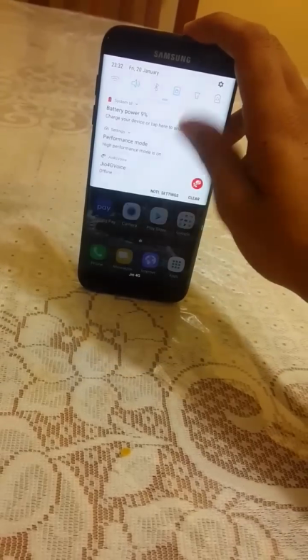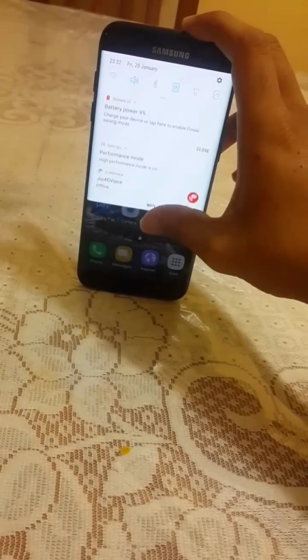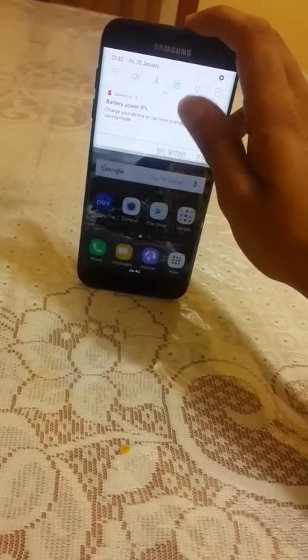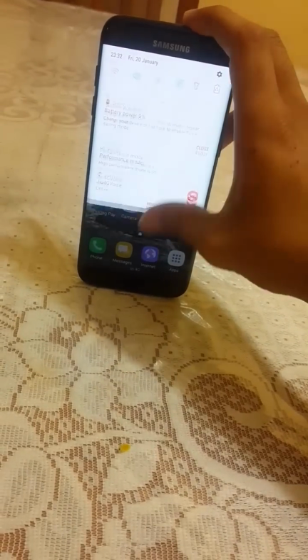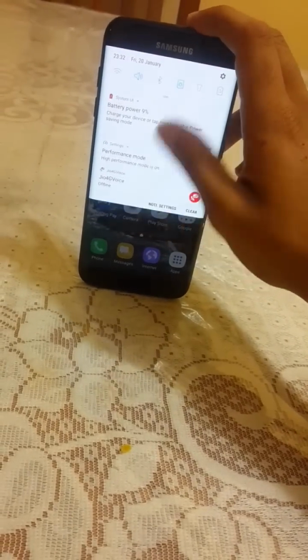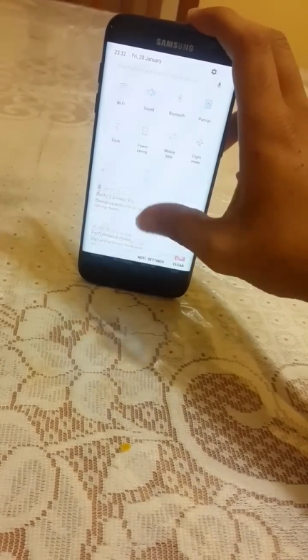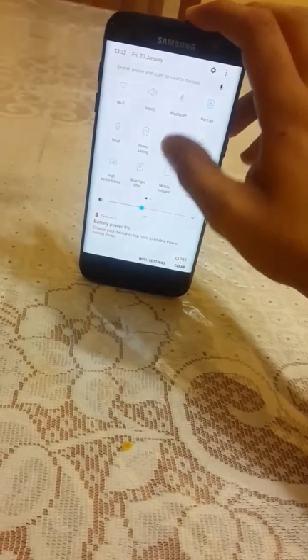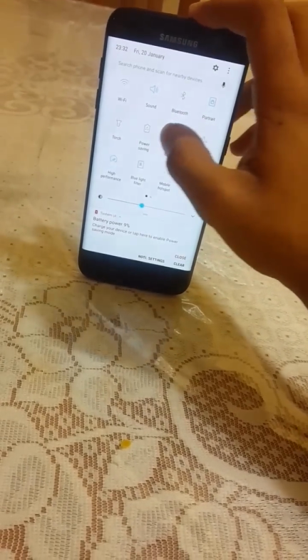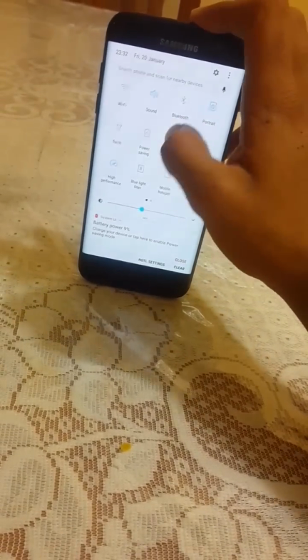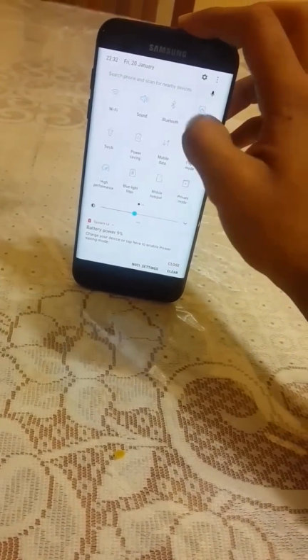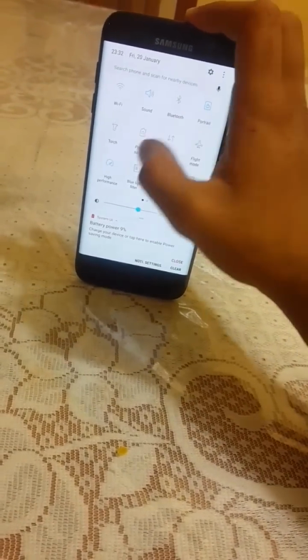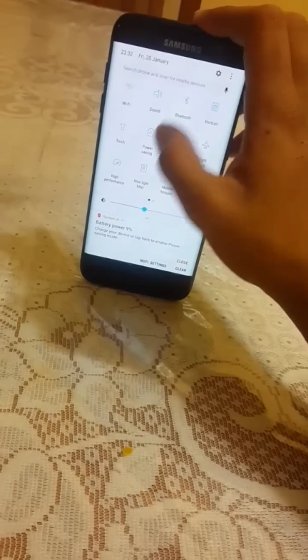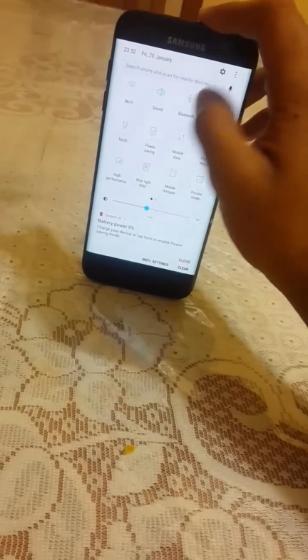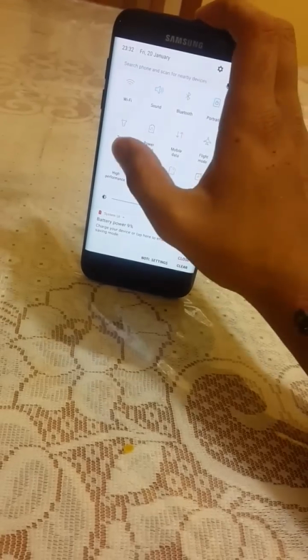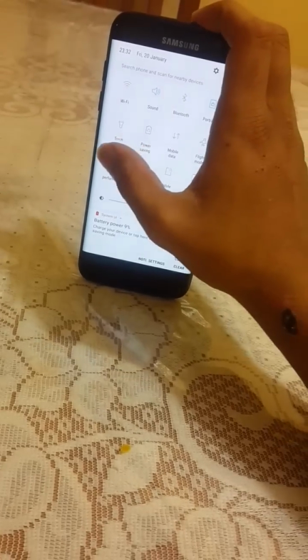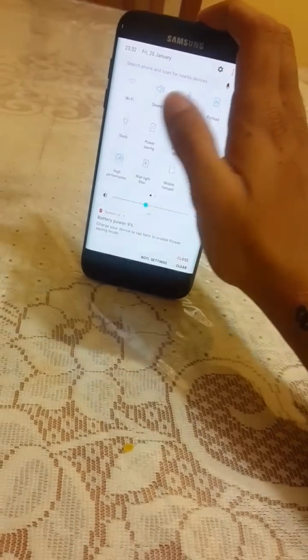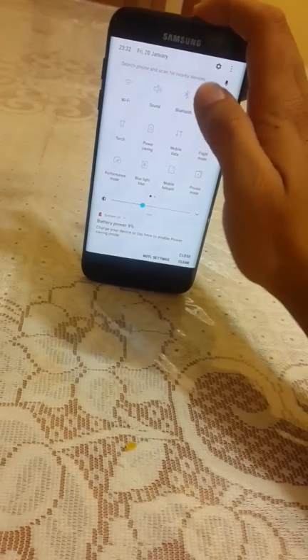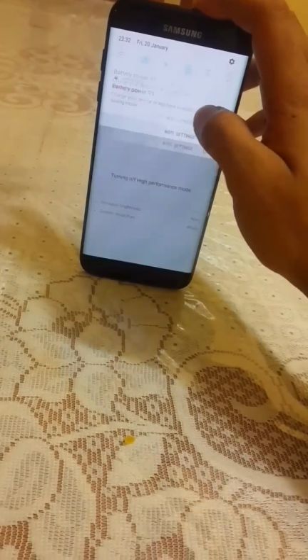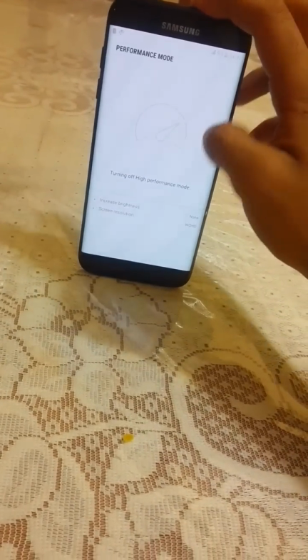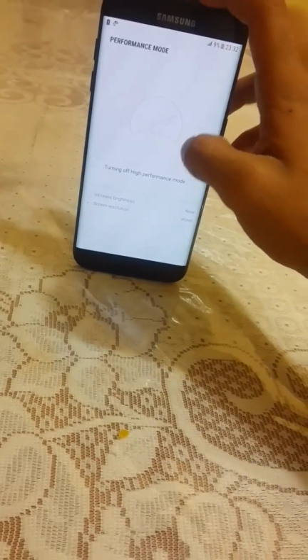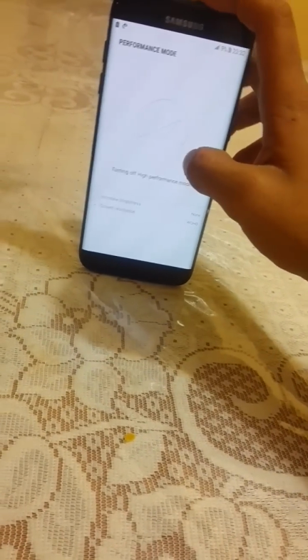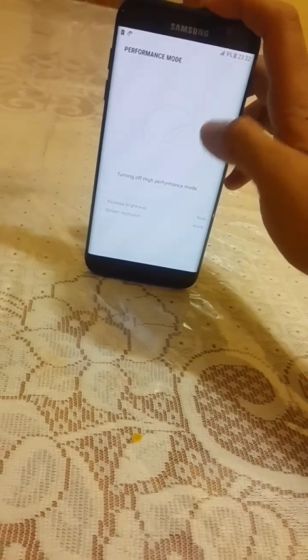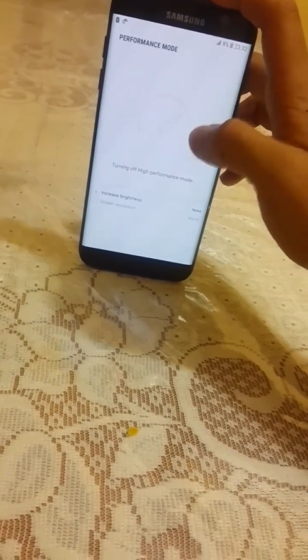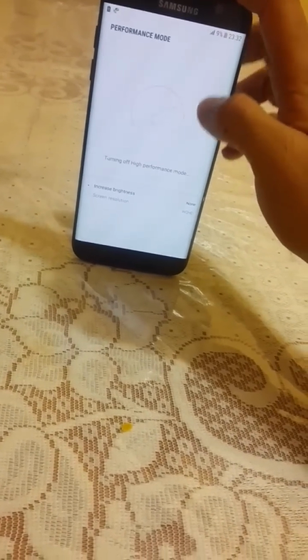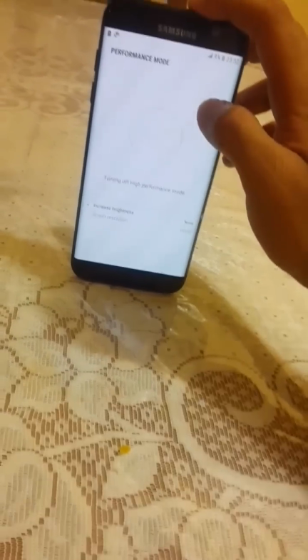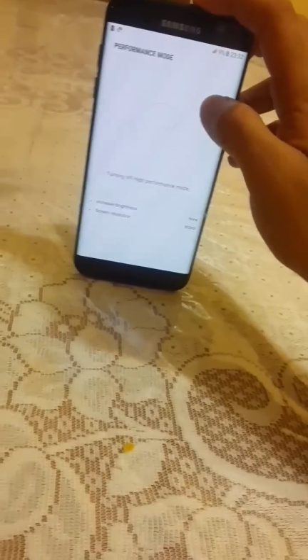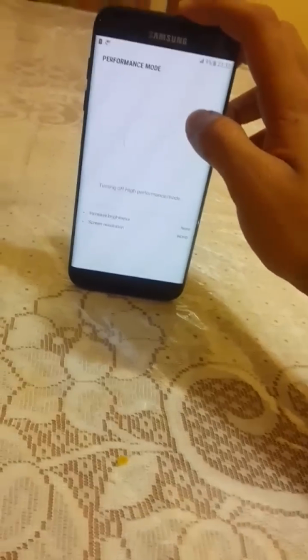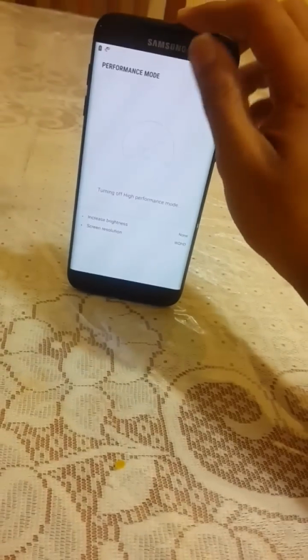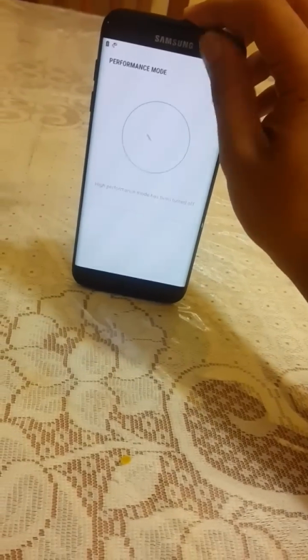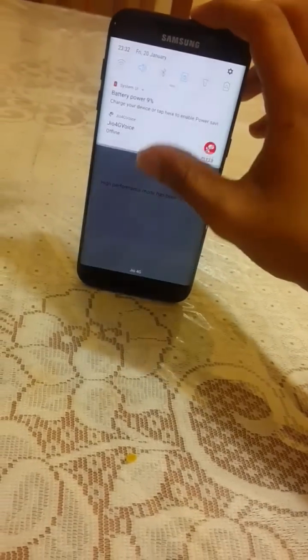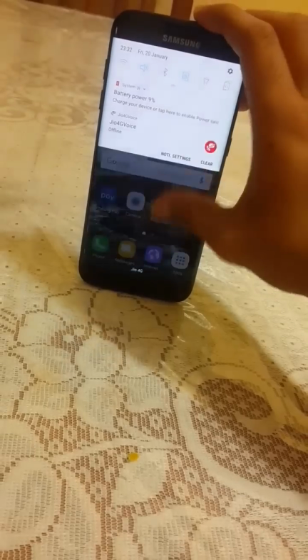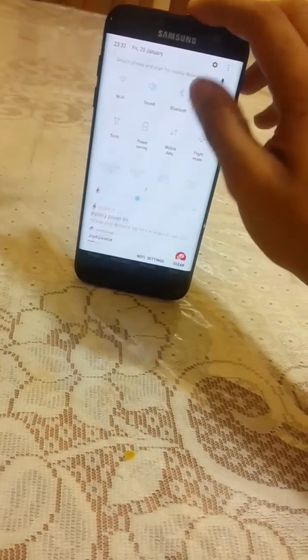You can see it's a pretty good feature. We are also getting location, NFC, Smart View, and phone visibility in the quick settings. The UI has been updated and looks awesome. The device is currently in high performance mode — let me quickly turn that off and go to Settings.